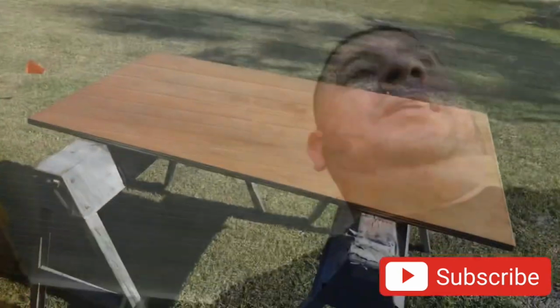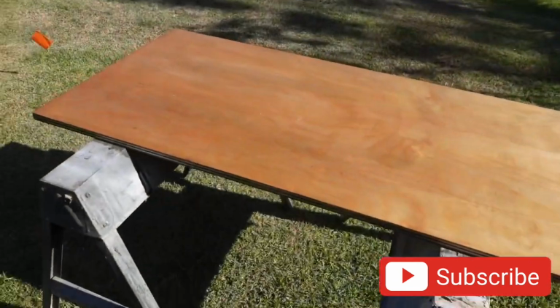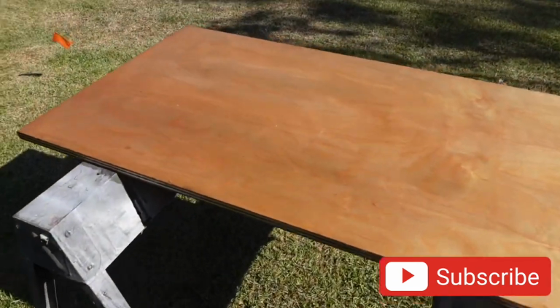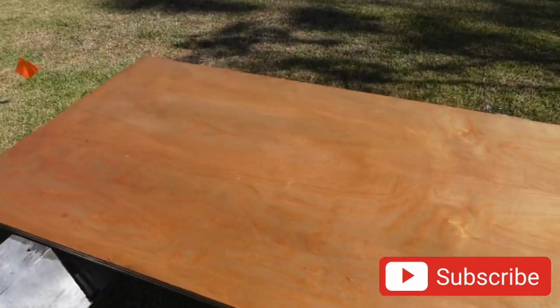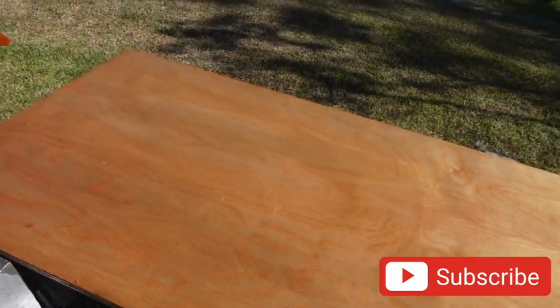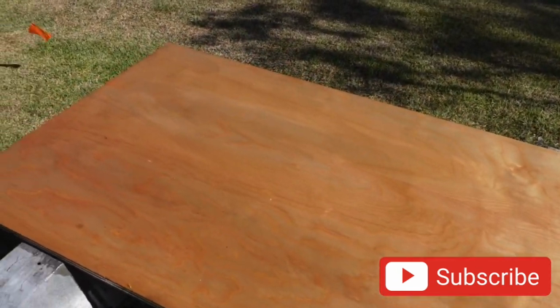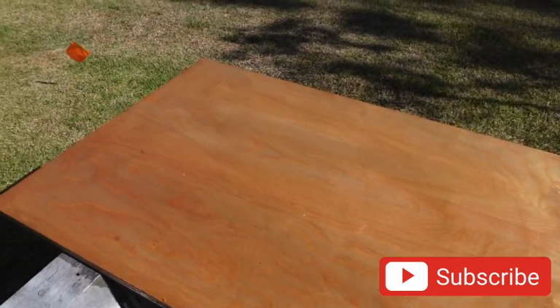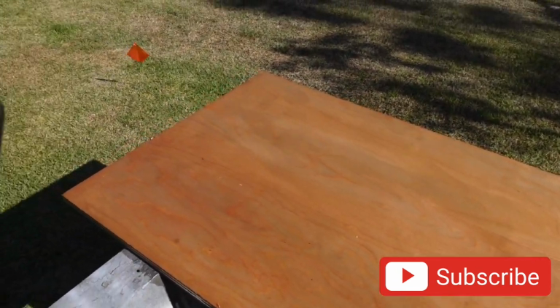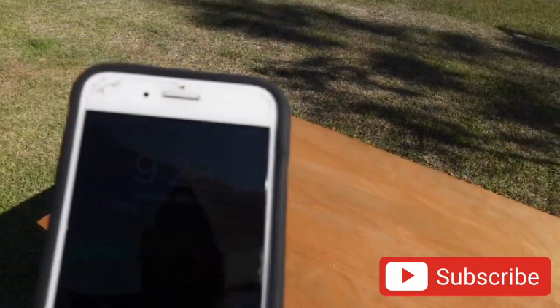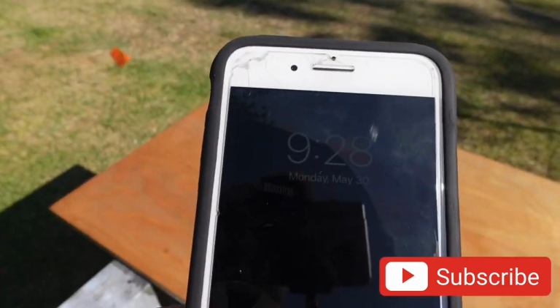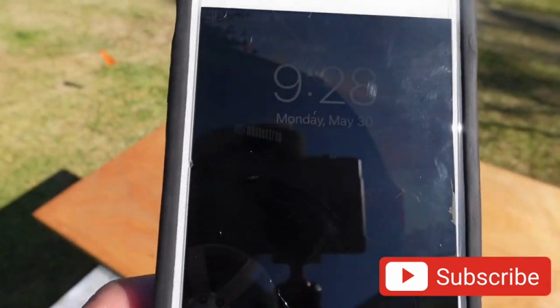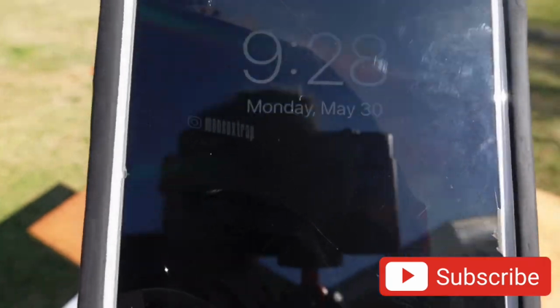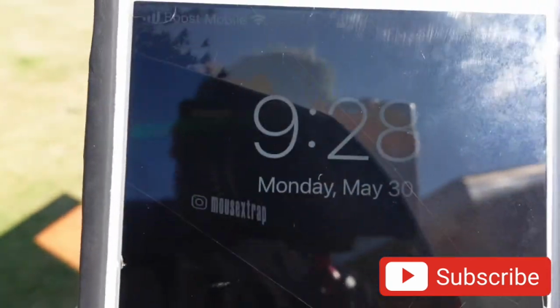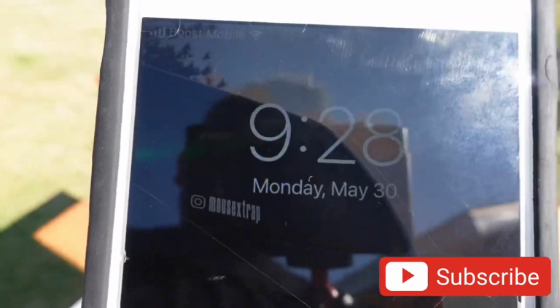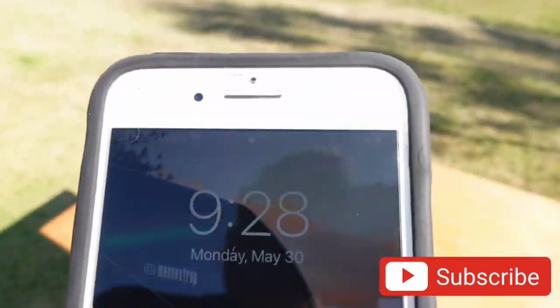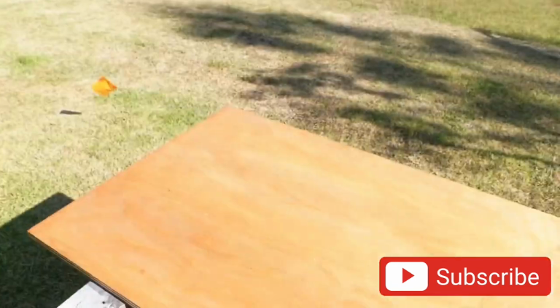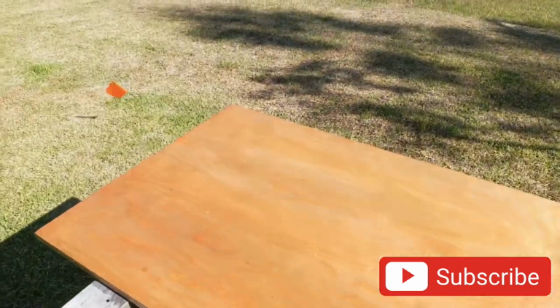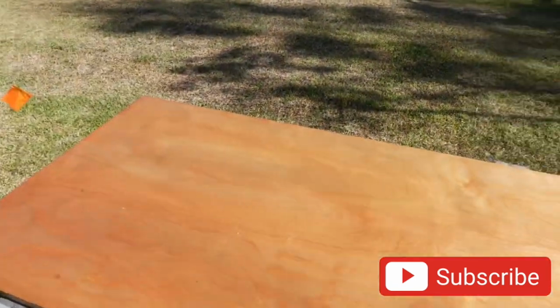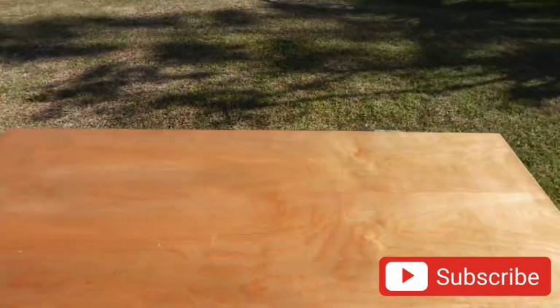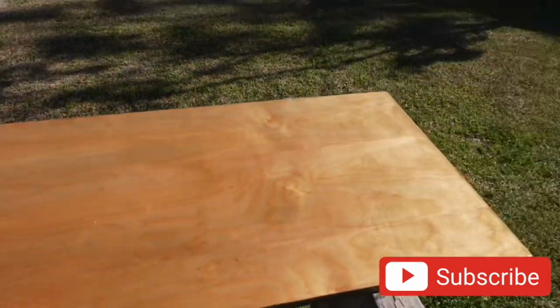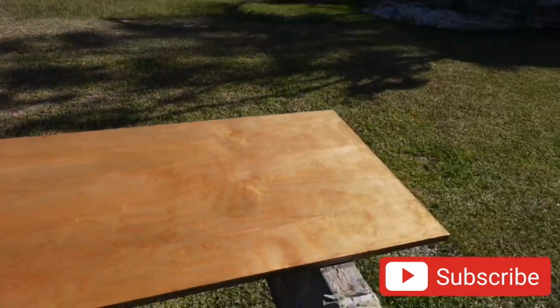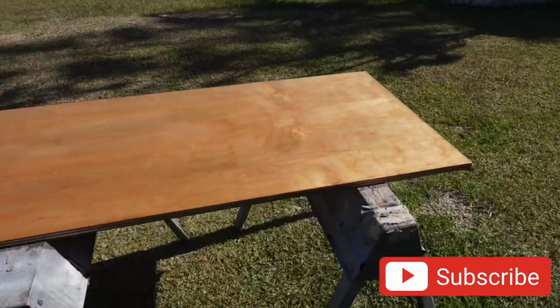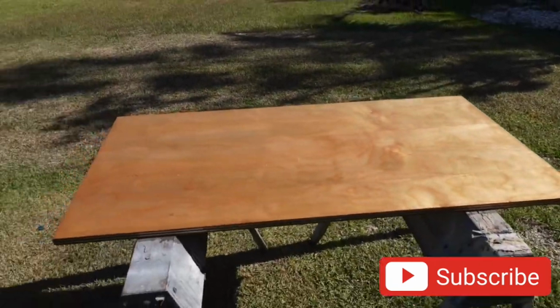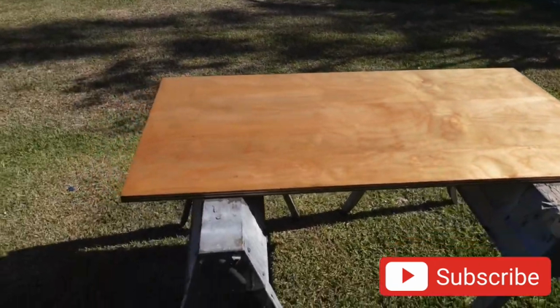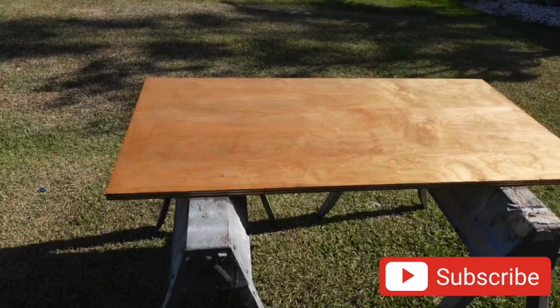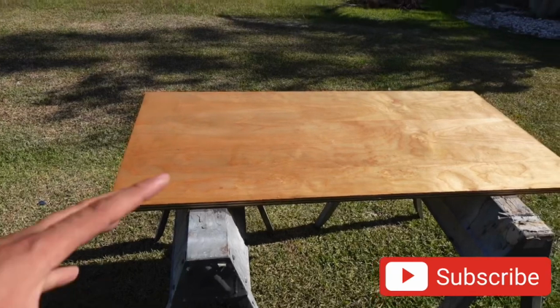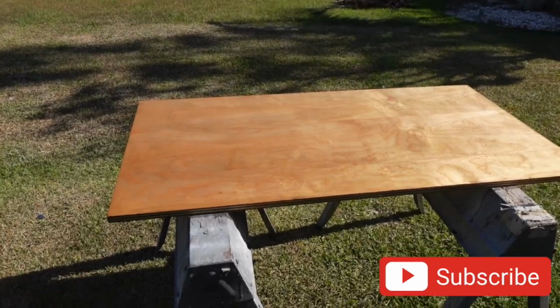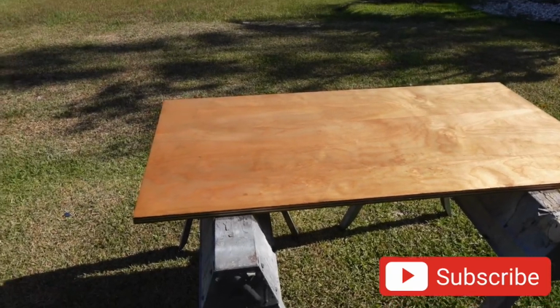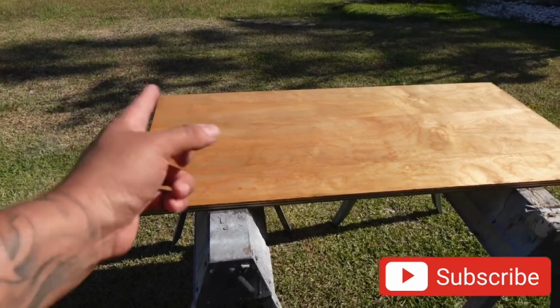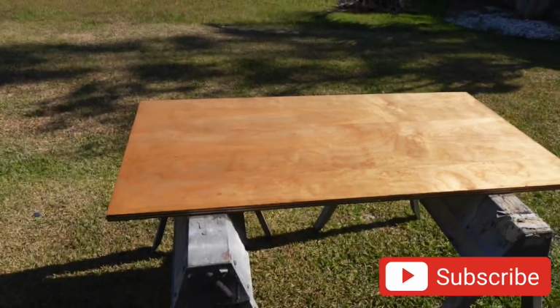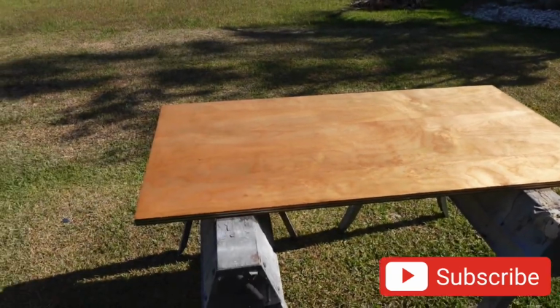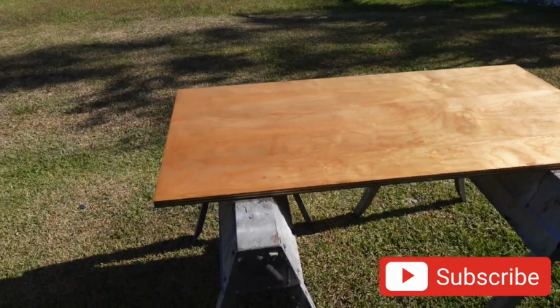So we're going to go ahead and give it about 30 minutes. It's 9:28 right now, so we'll come back out here at 10 o'clock, flip it over, do the other side, give it another 30 minutes, and then we'll start laying the bed liner just to see how it looks.